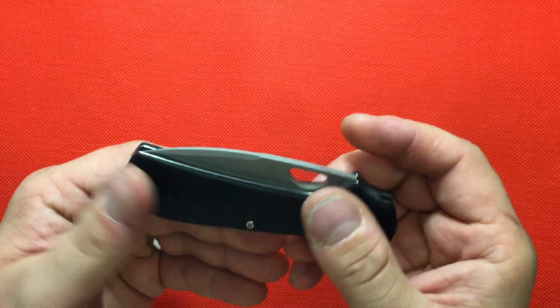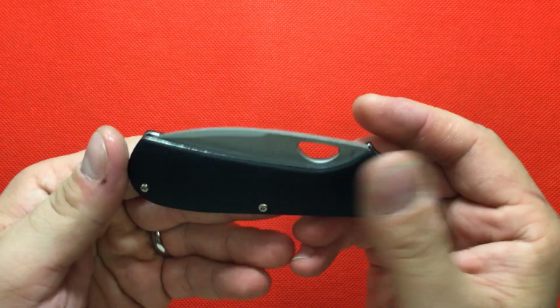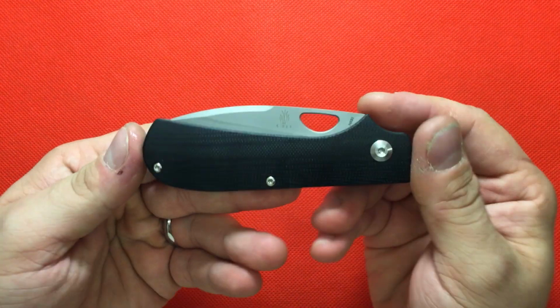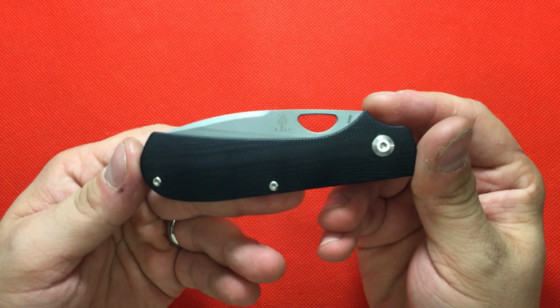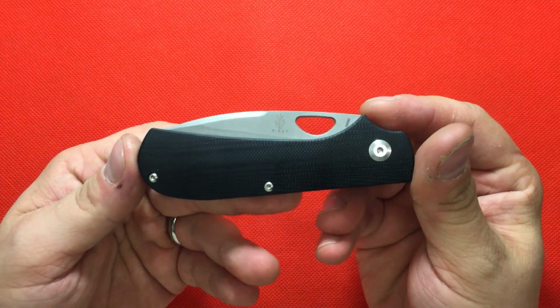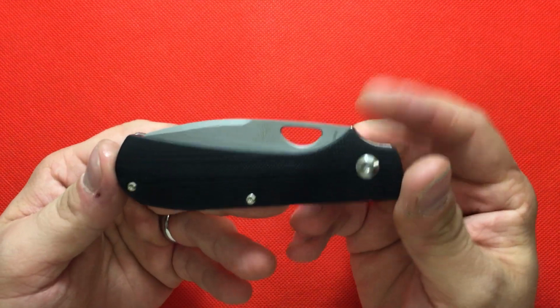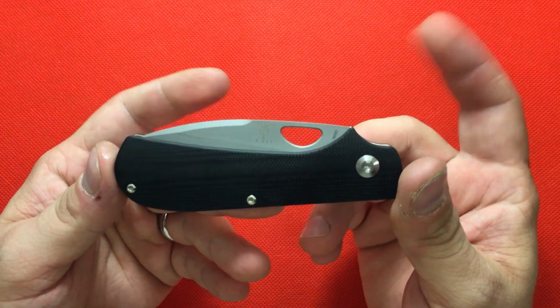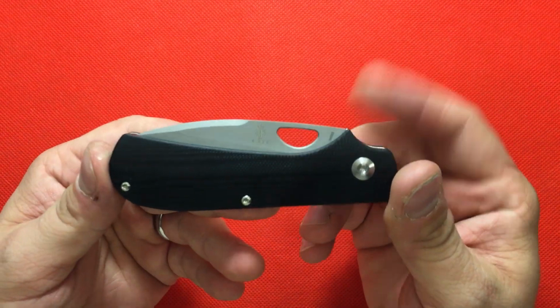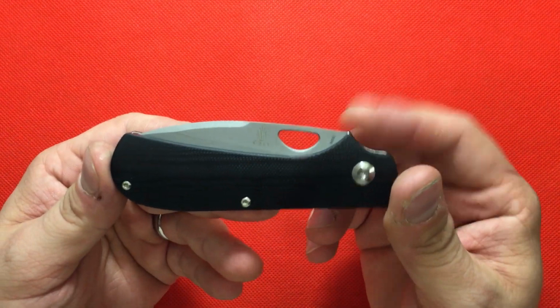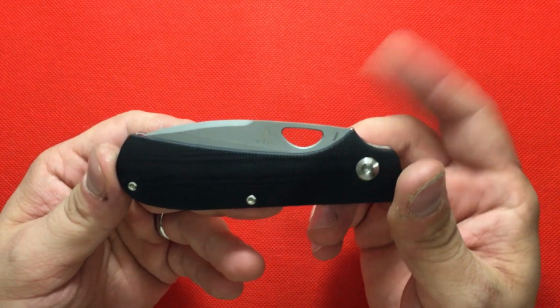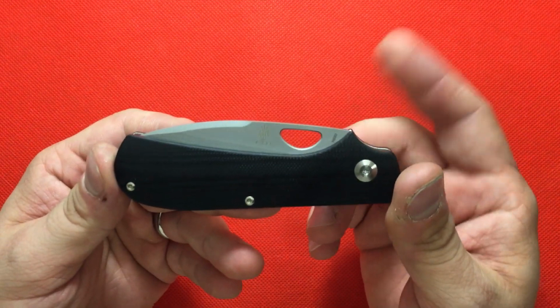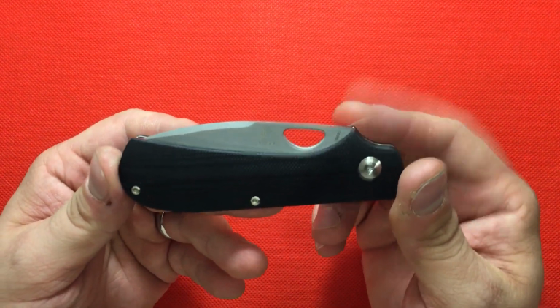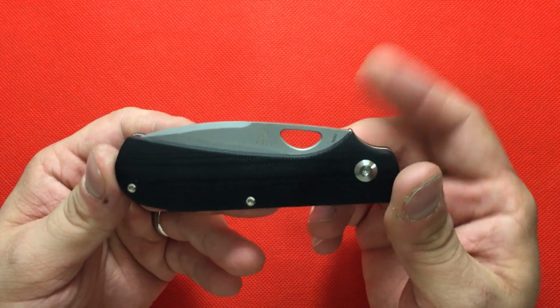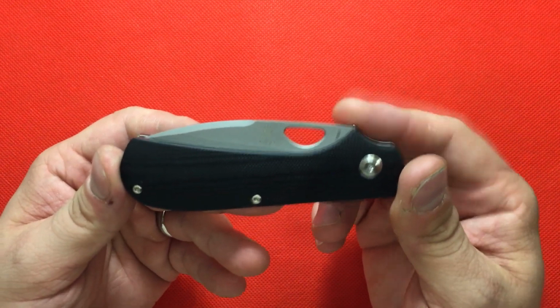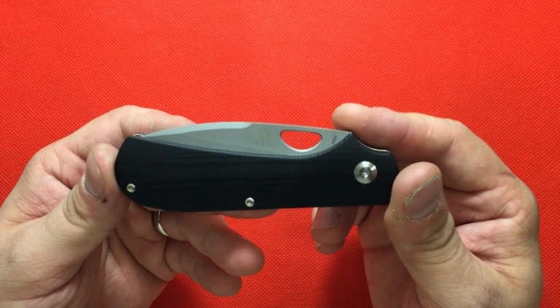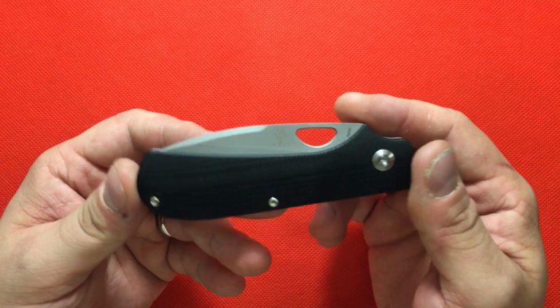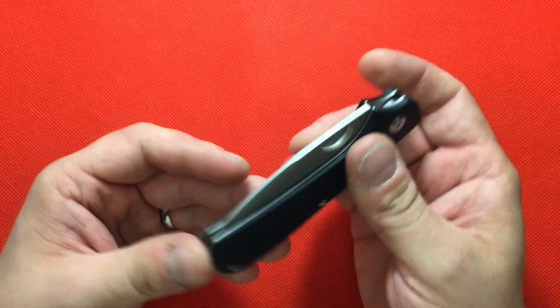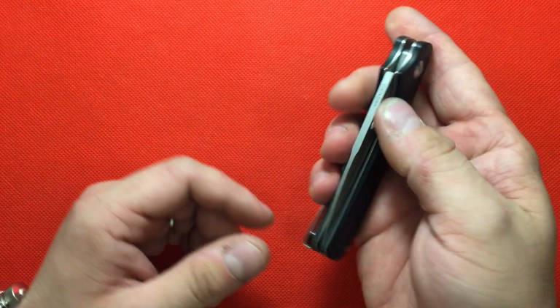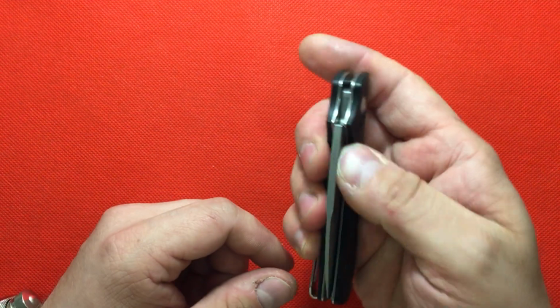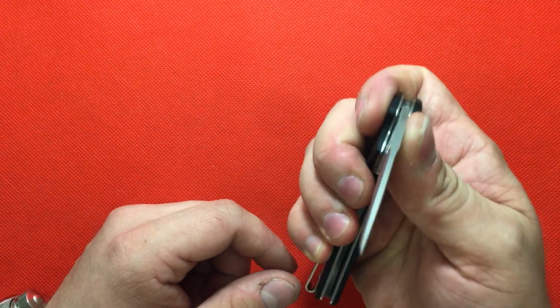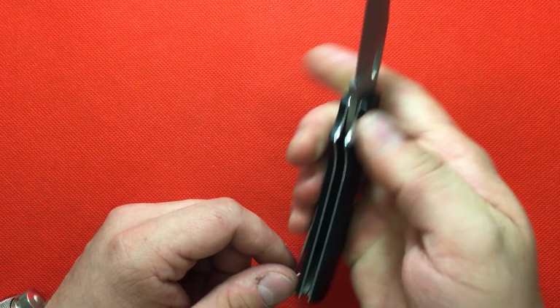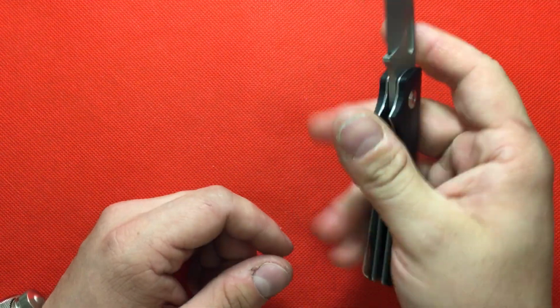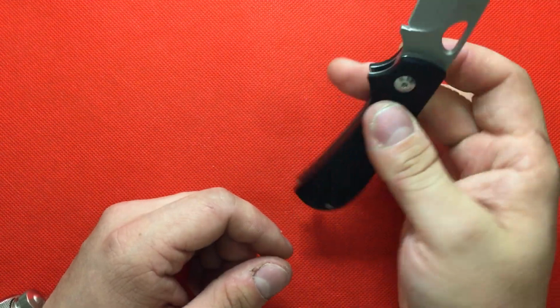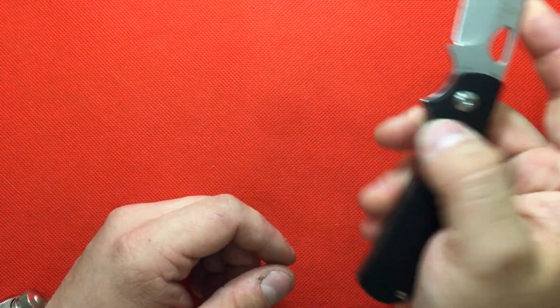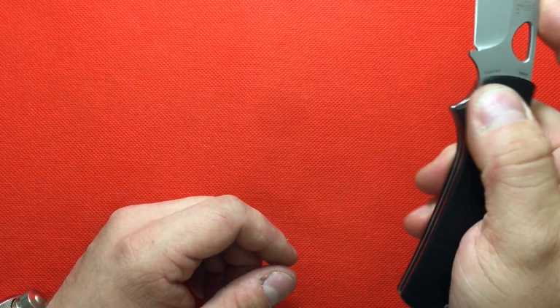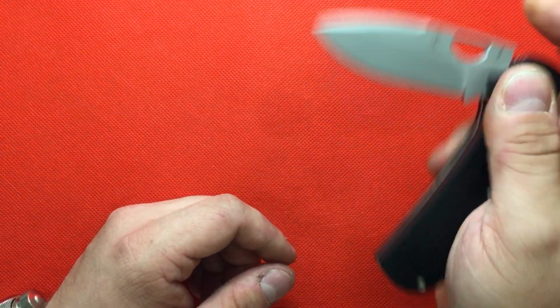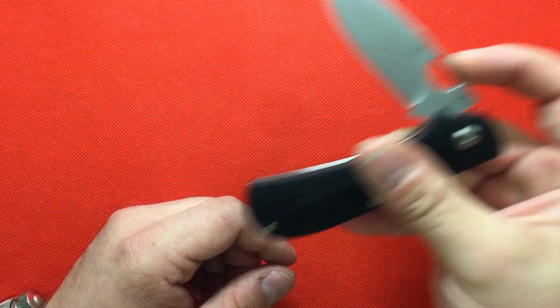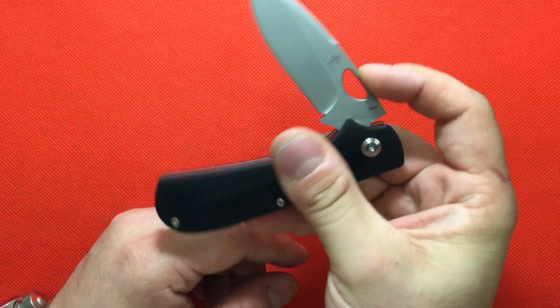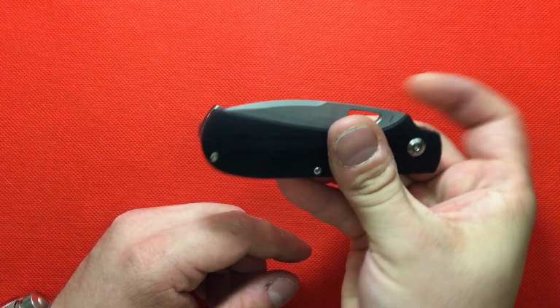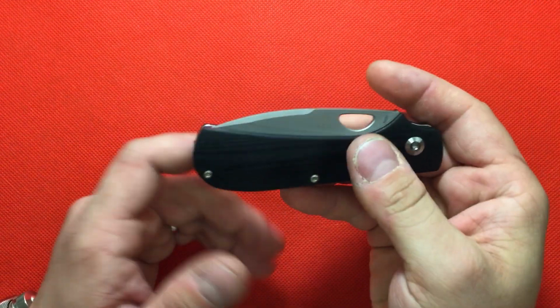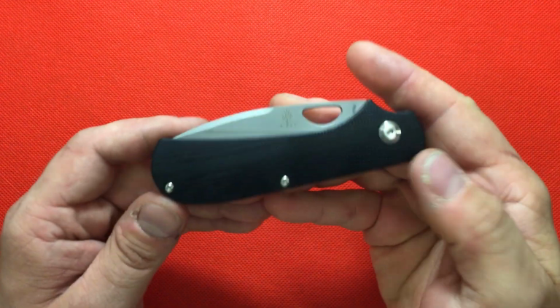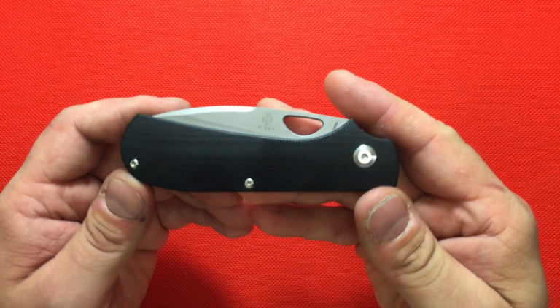It sounds great. I know what you're talking about — what a fun, fun knife for the ears. Drove my wife crazy opening it and closing it. Makes a fun sound.